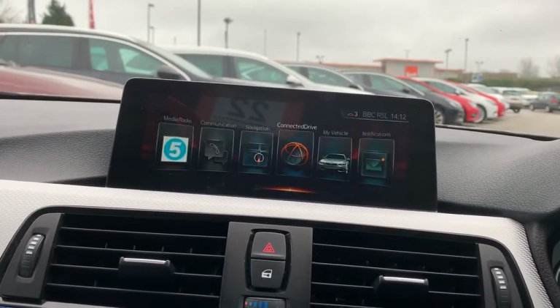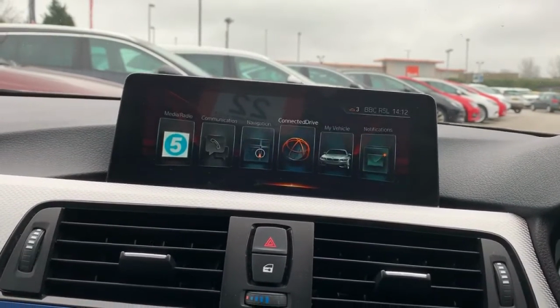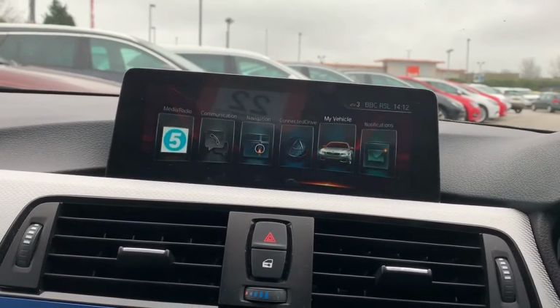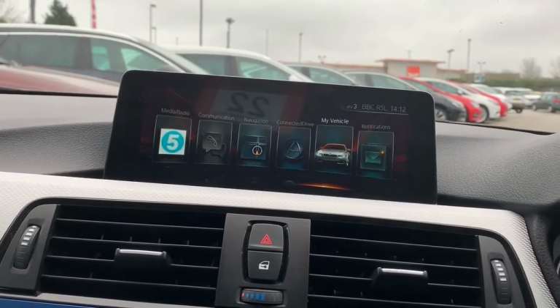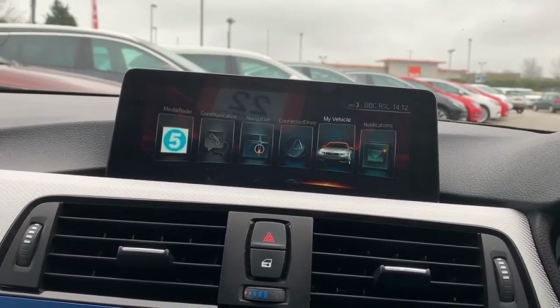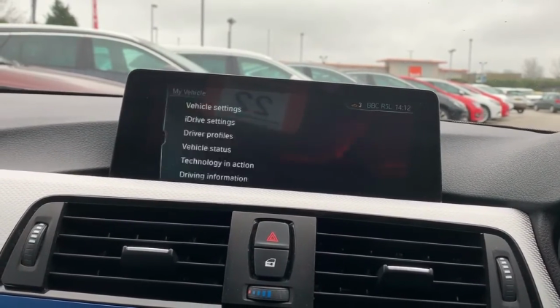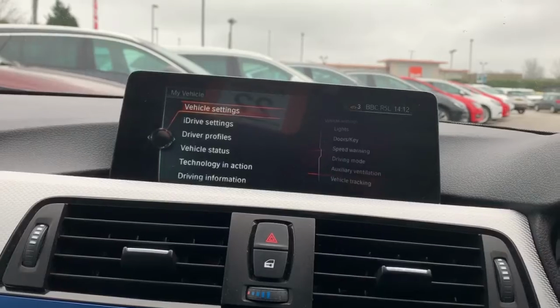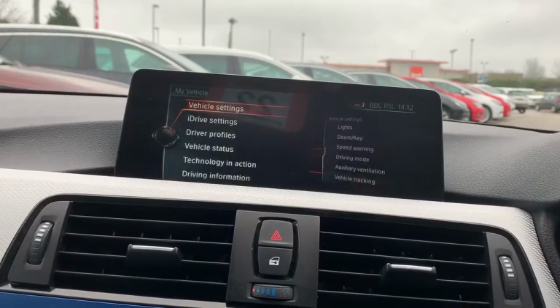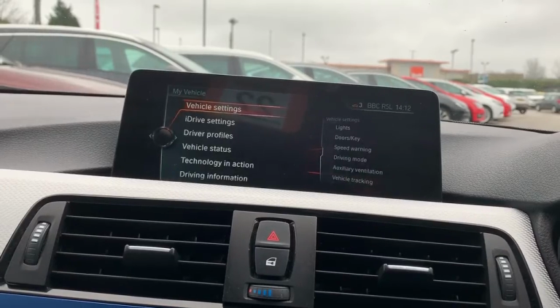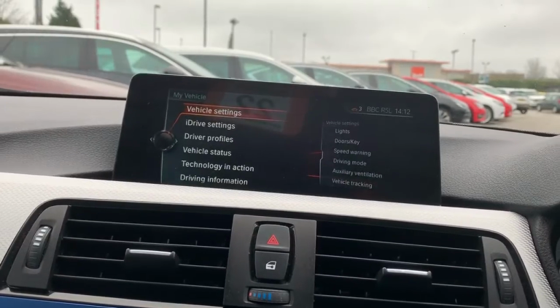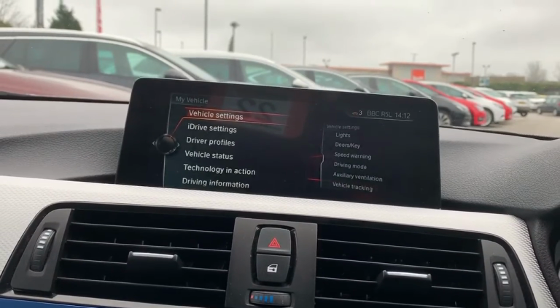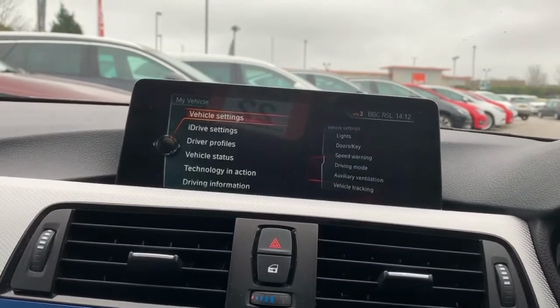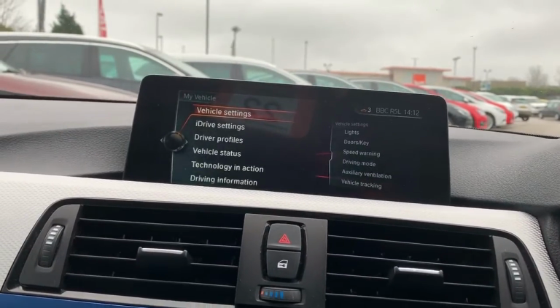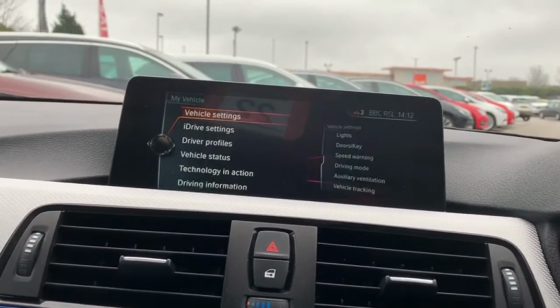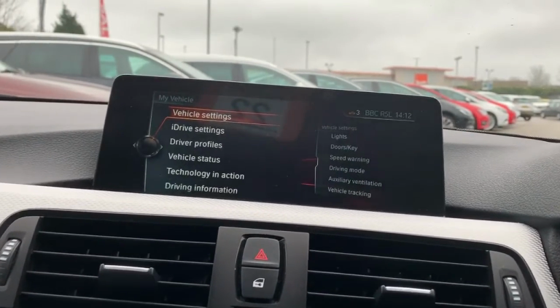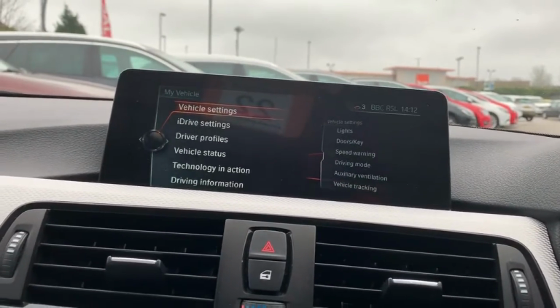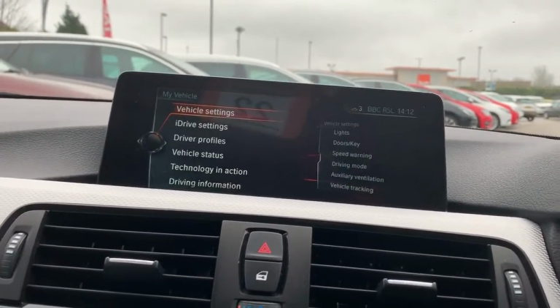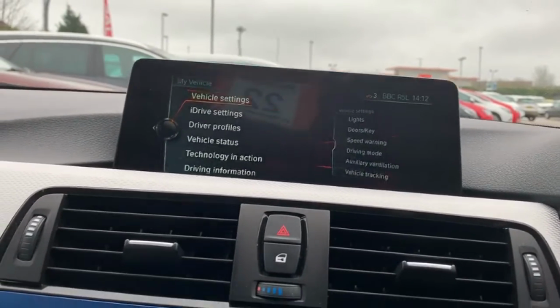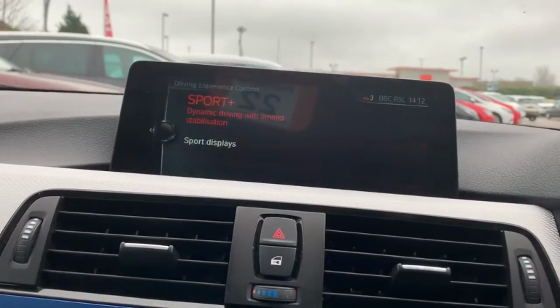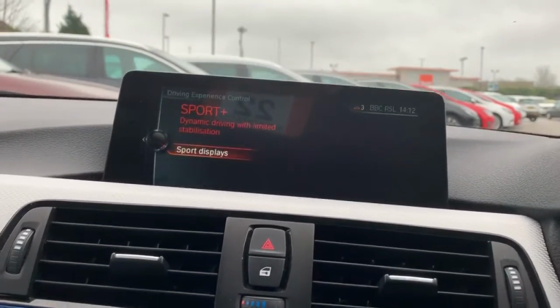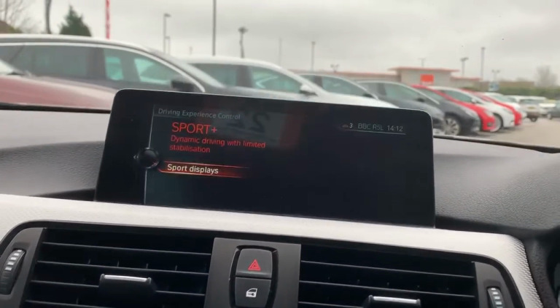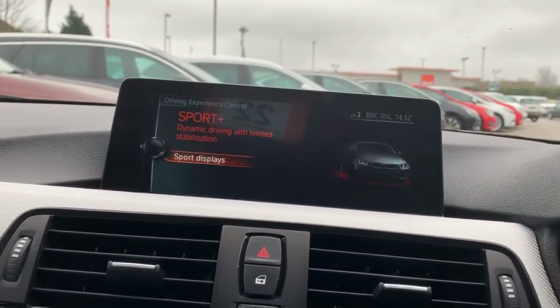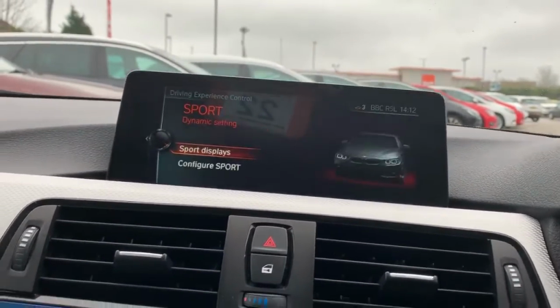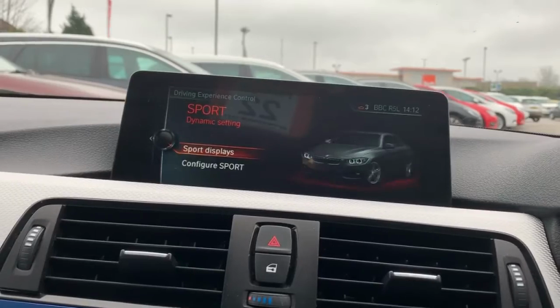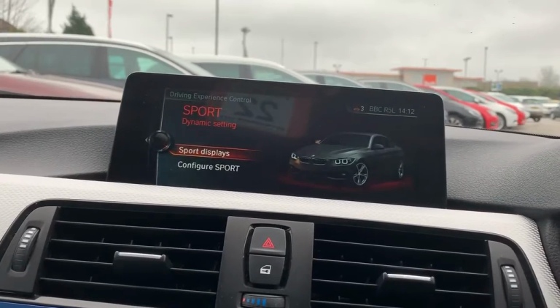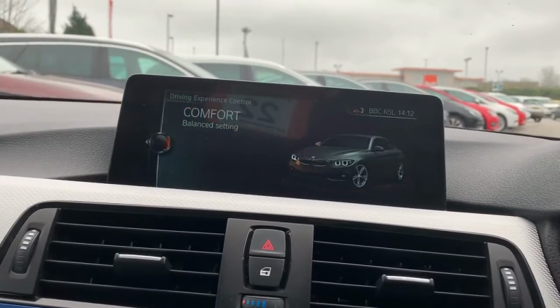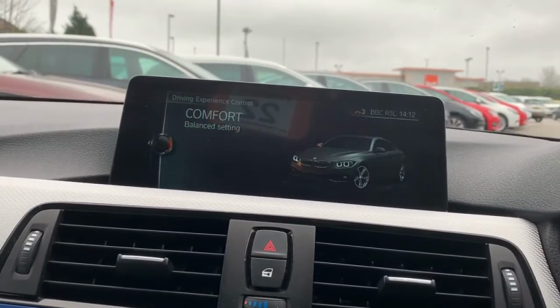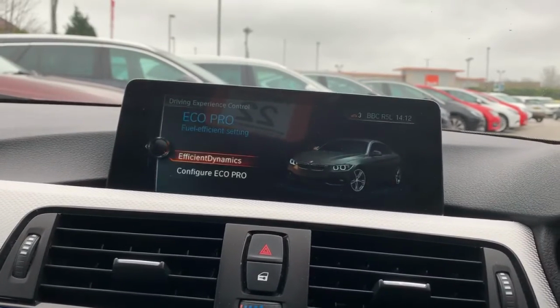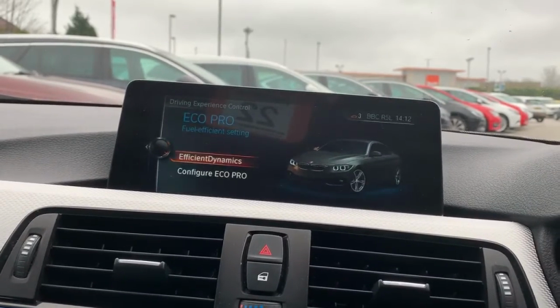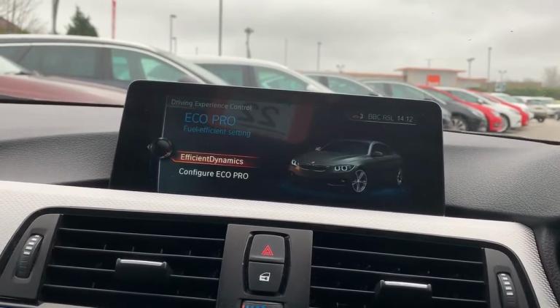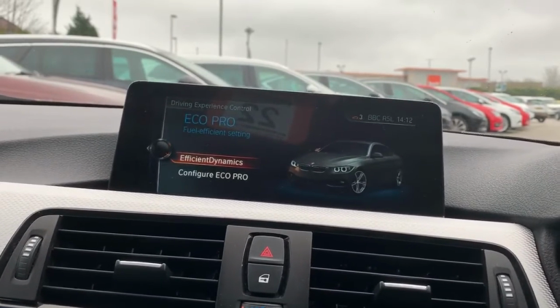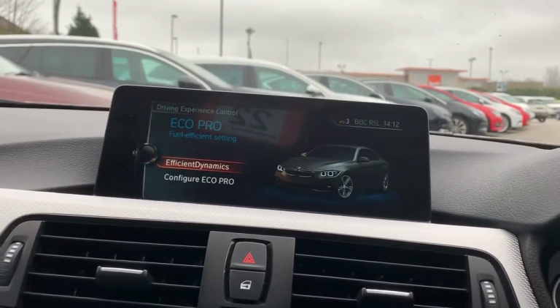We've also got the vehicle settings, and the different drive profiles — we've got Sport Plus, Sport, Comfort, and Eco Pro.